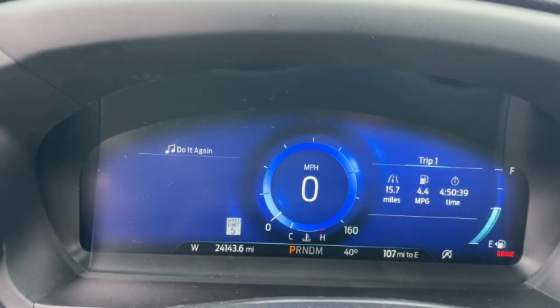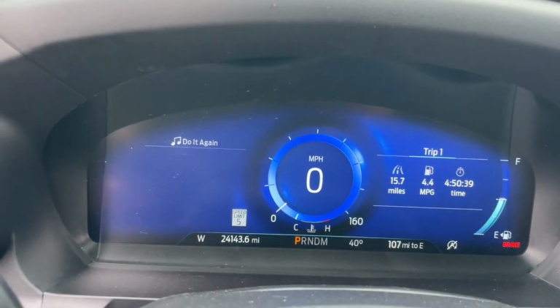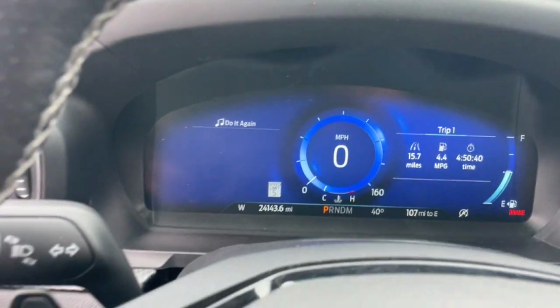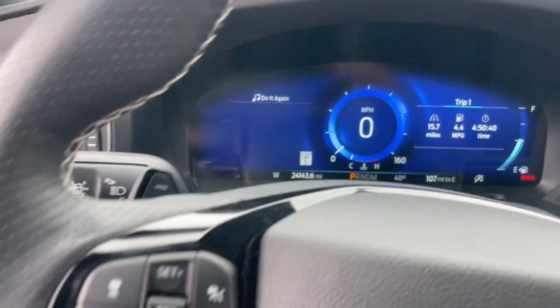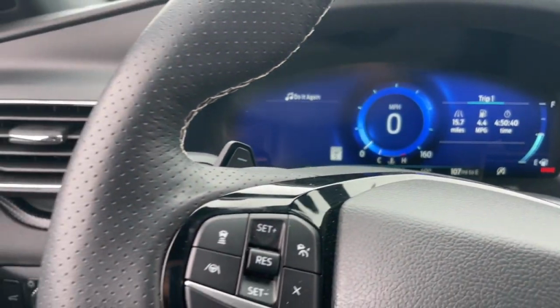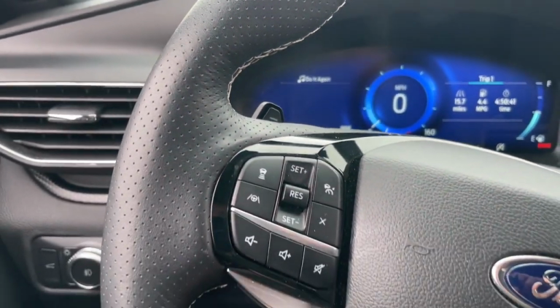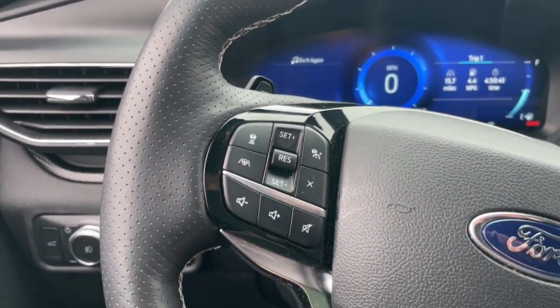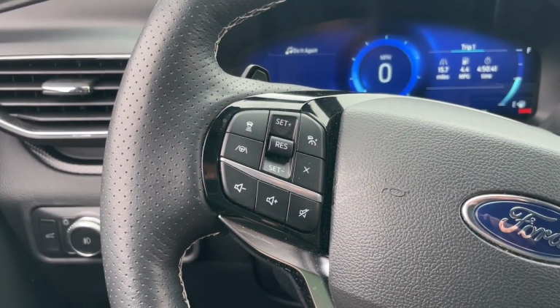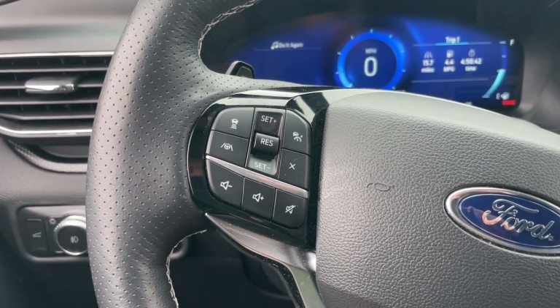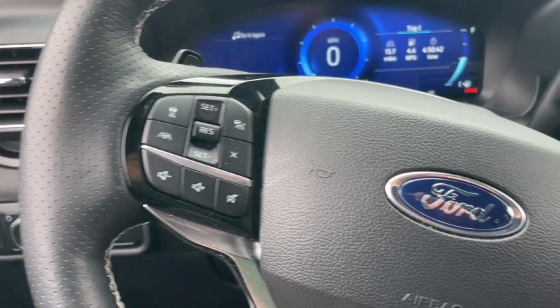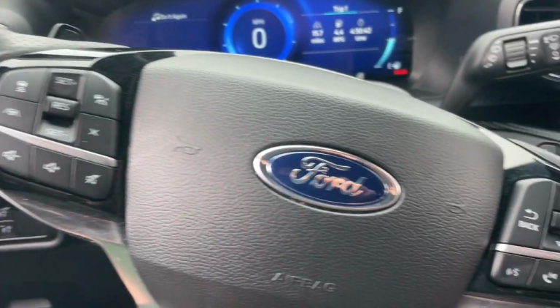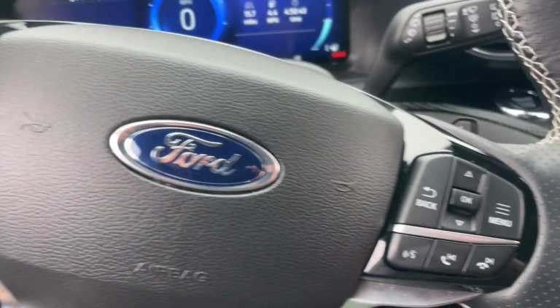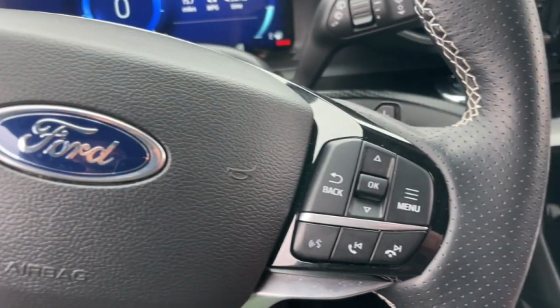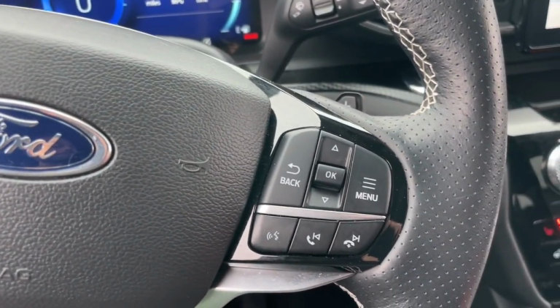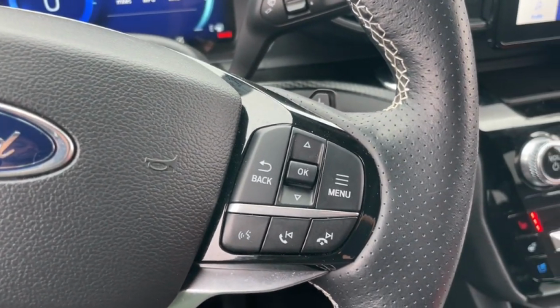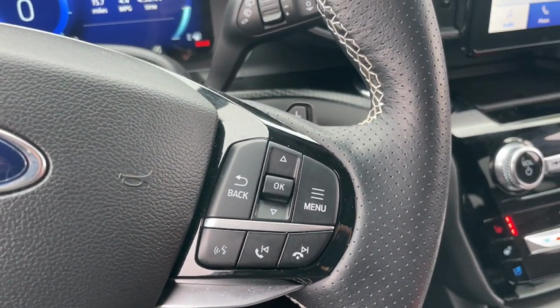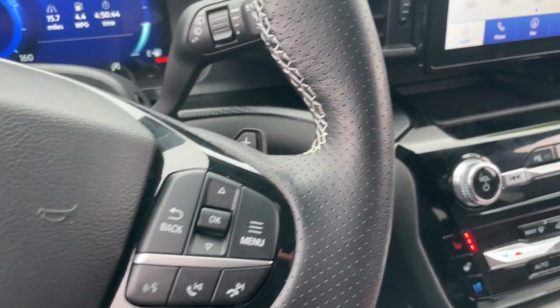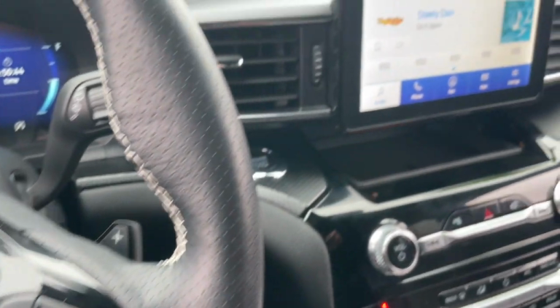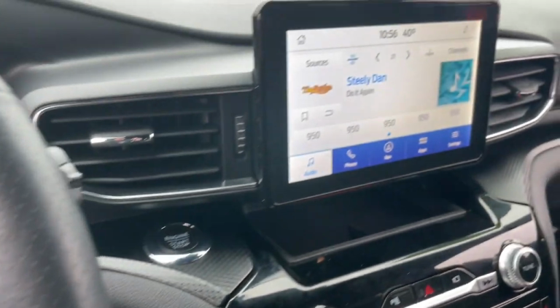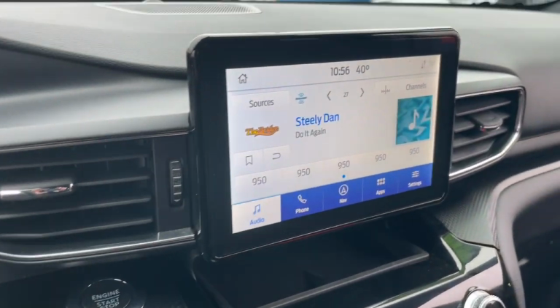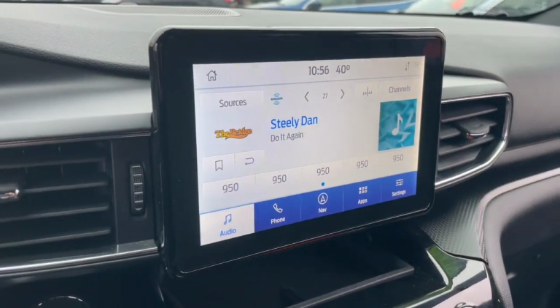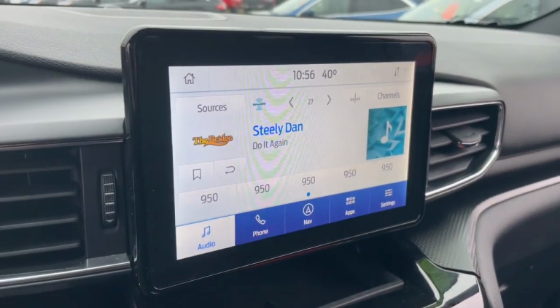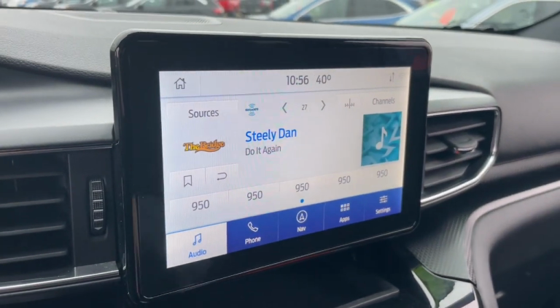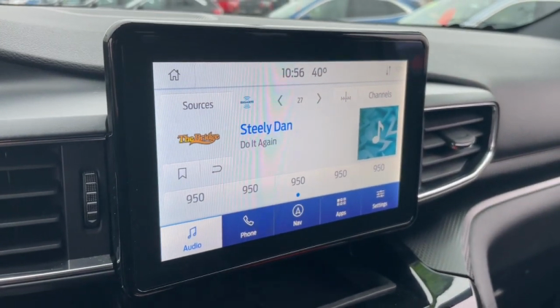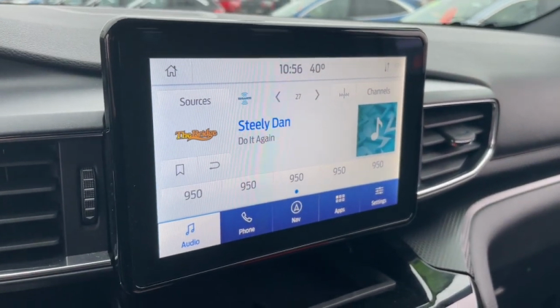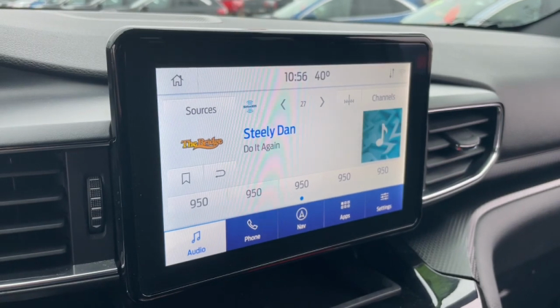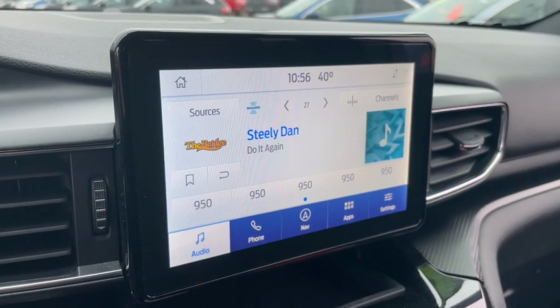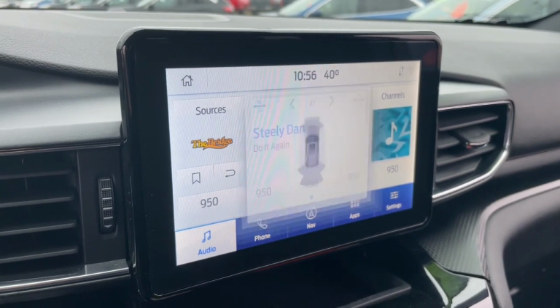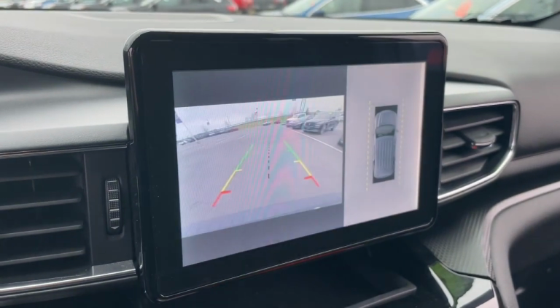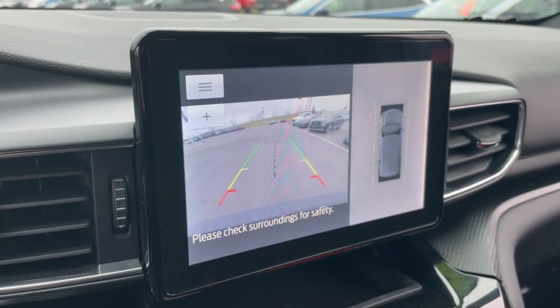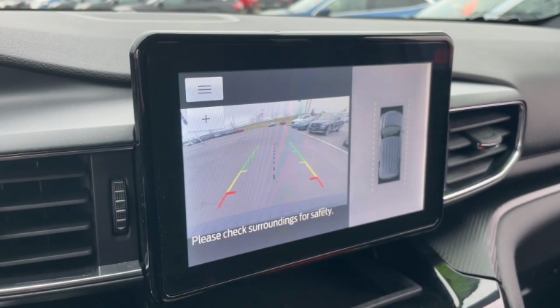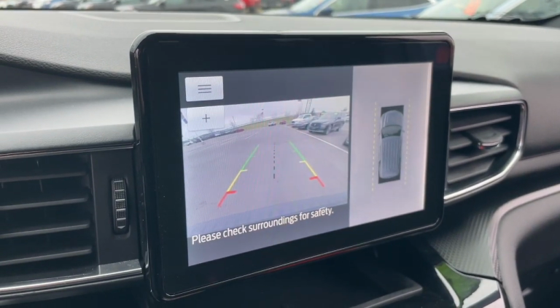Heated steering wheel. Apple CarPlay and/or Android Auto. Pre-collision system. Intelligent auto on/off high beams. Proximity key entry. Keyless entry.